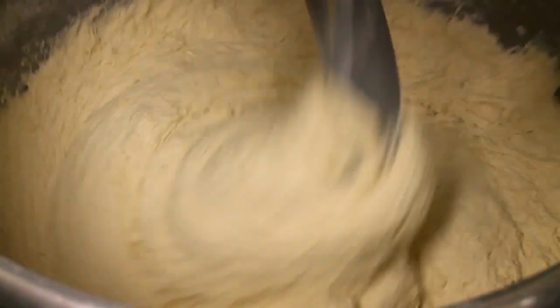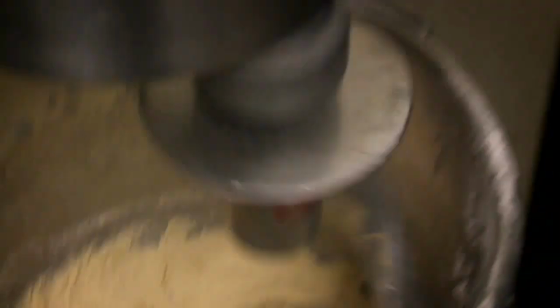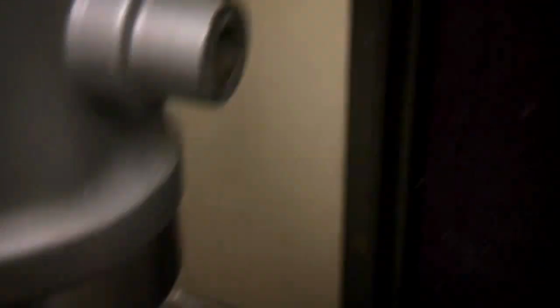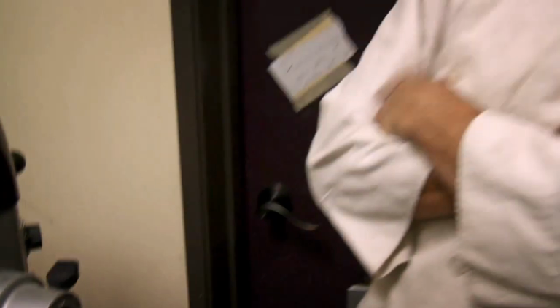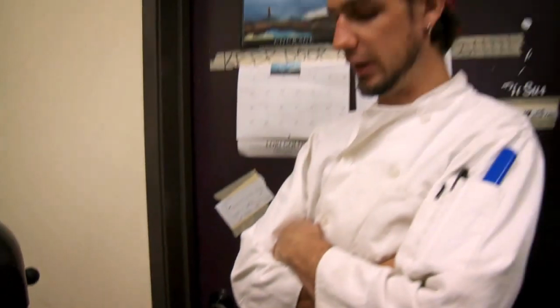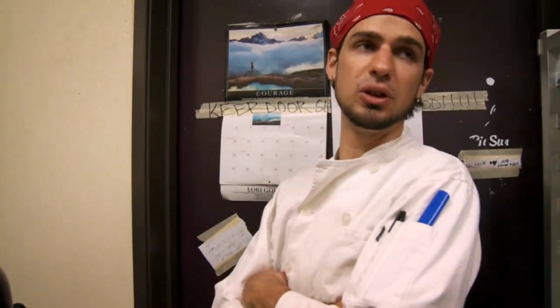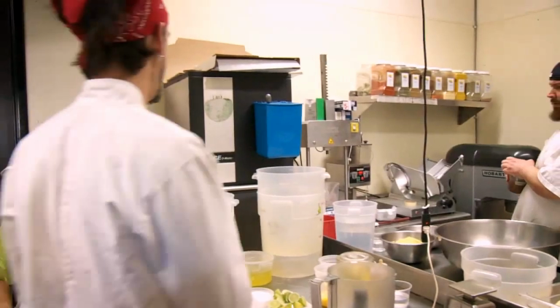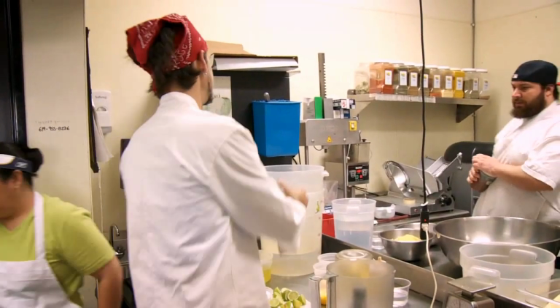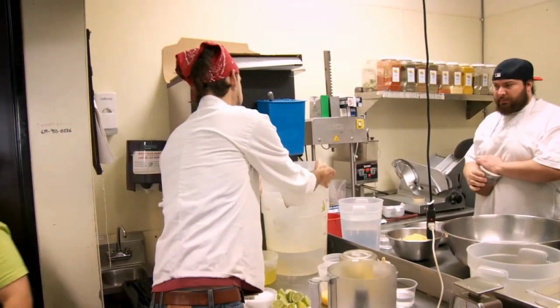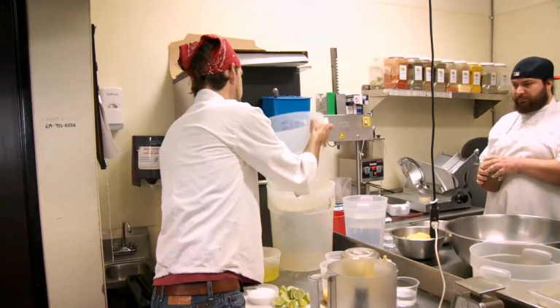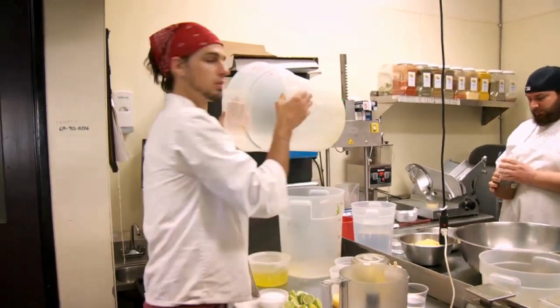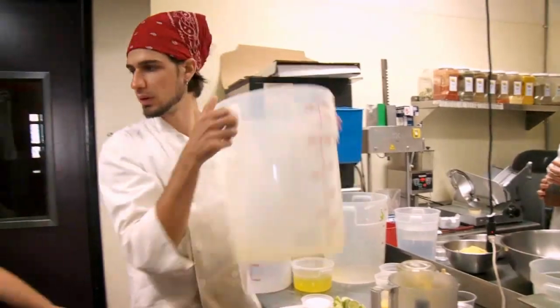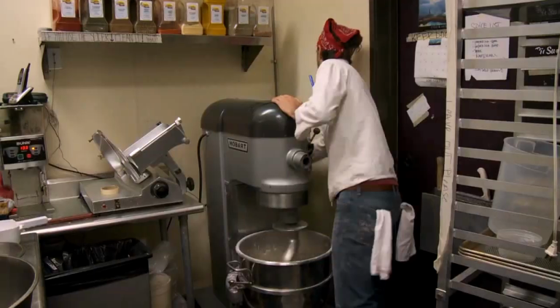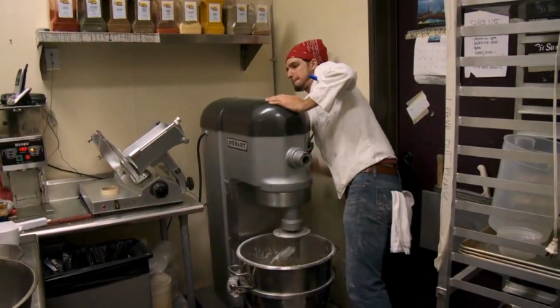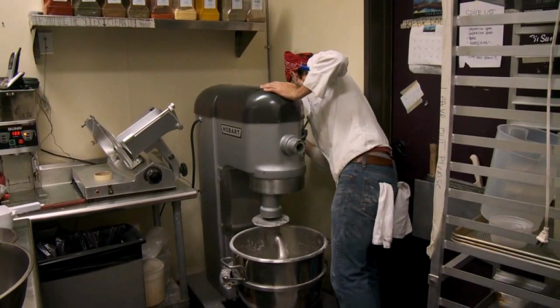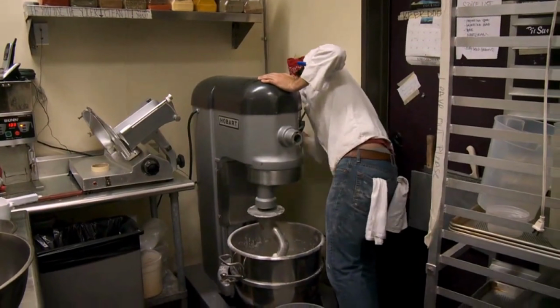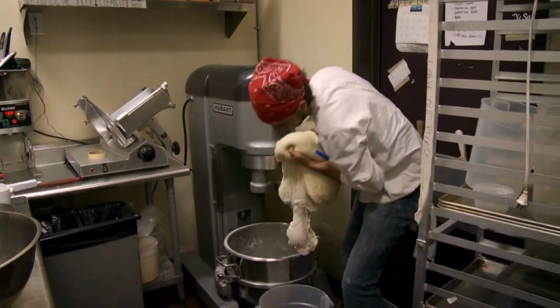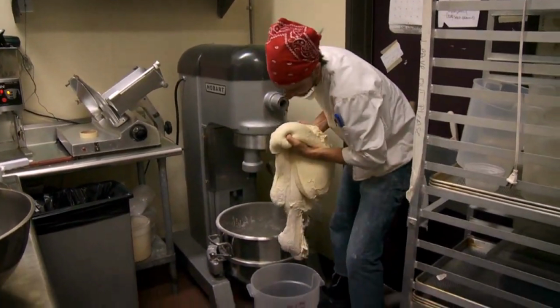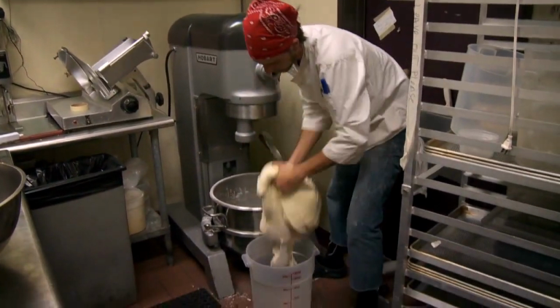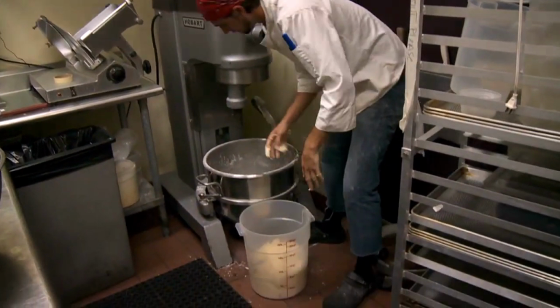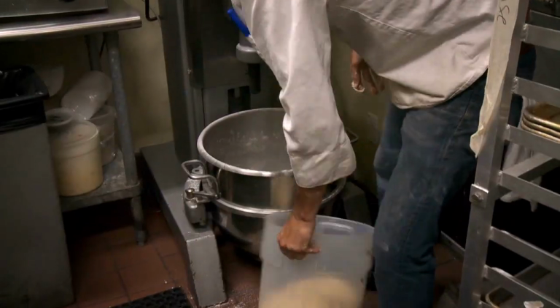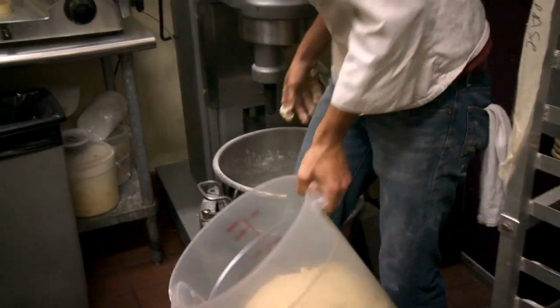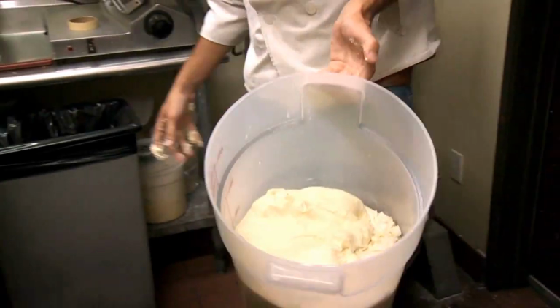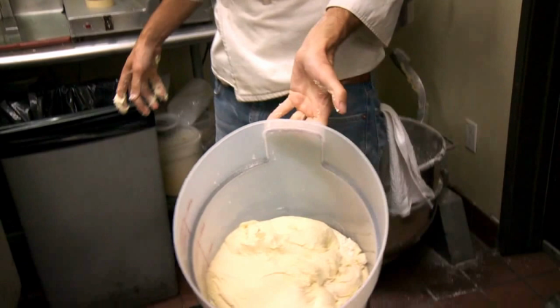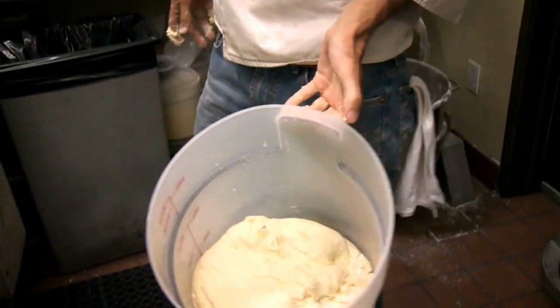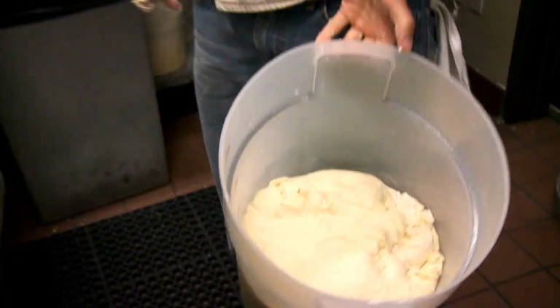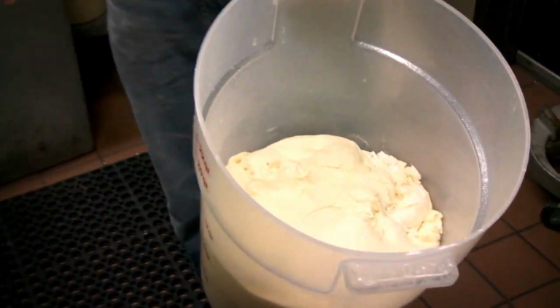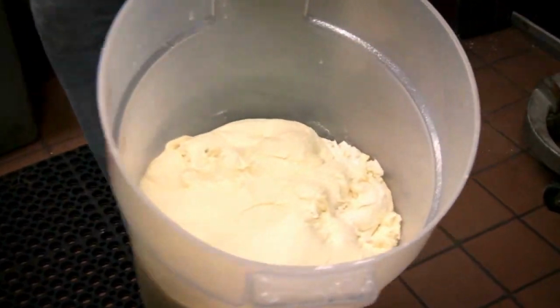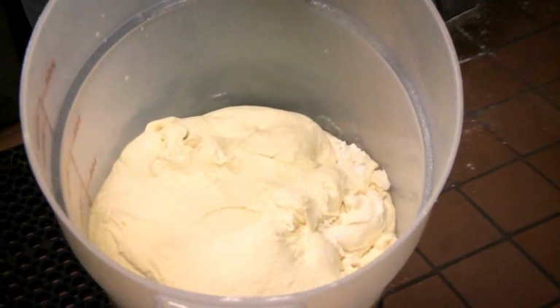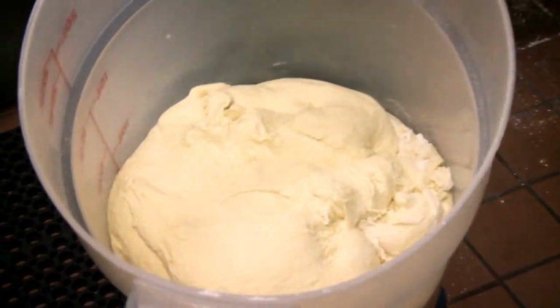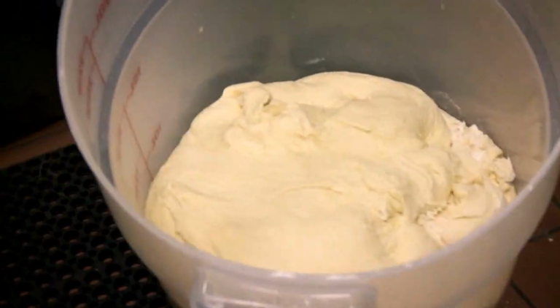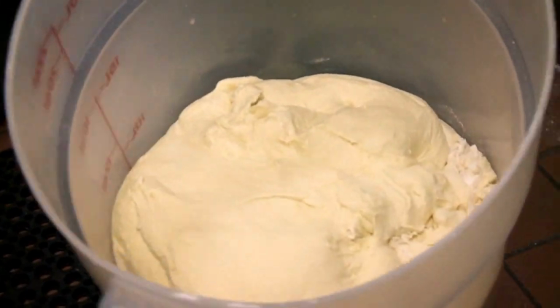After mixing, the dough is going to go into a big plastic tub and get a chance to rise. The yeast starts feeding on it, generates gas which makes the bread come up, and gives it the texture you'd recognize as bread.